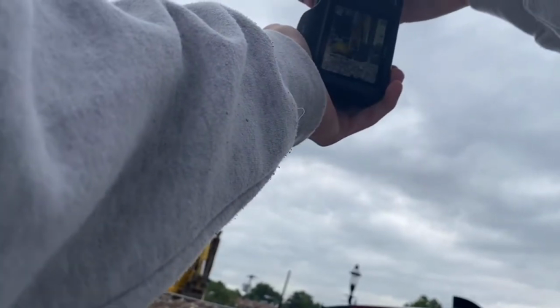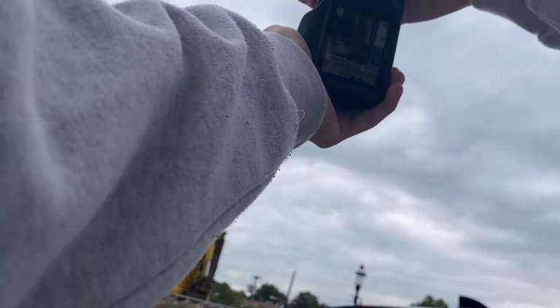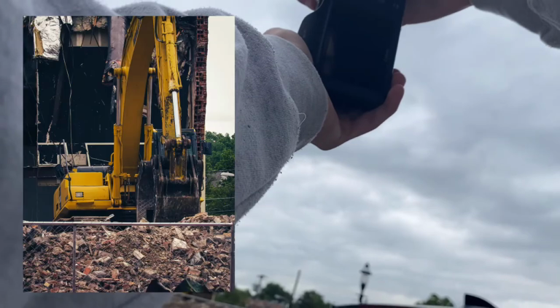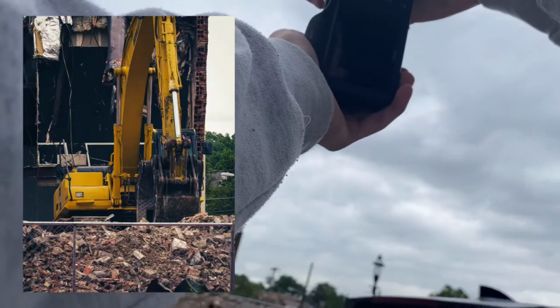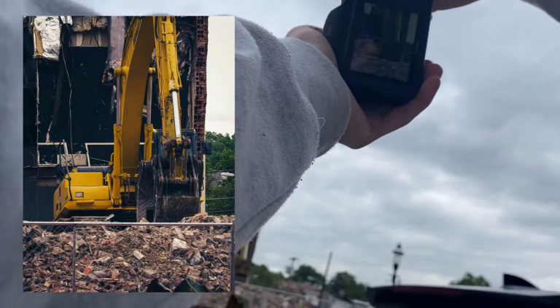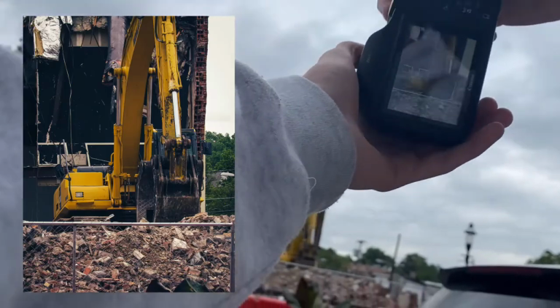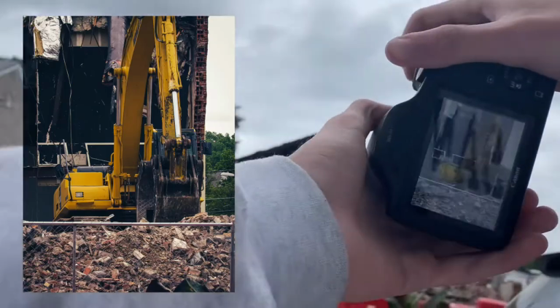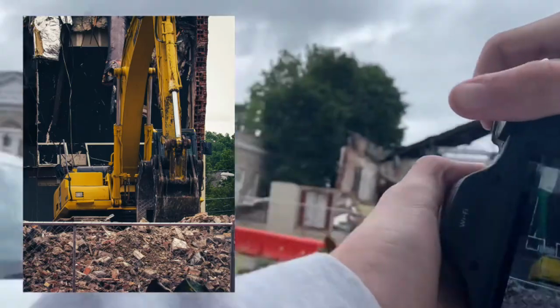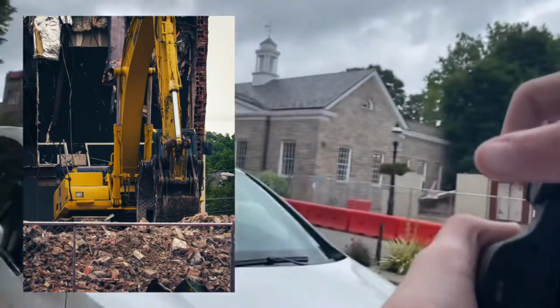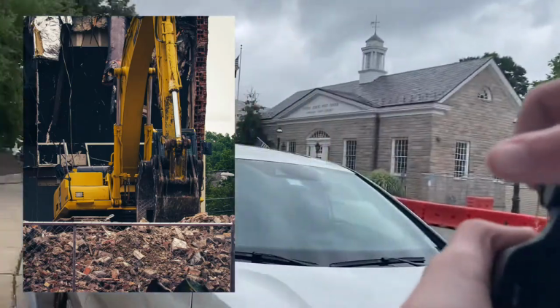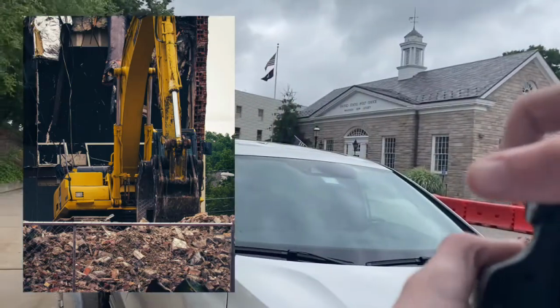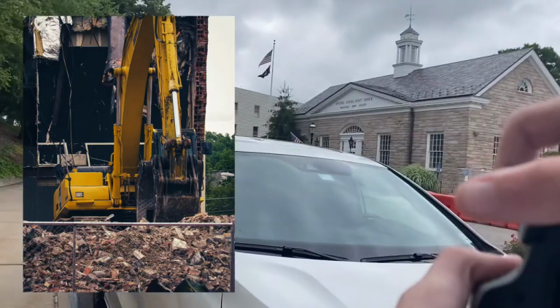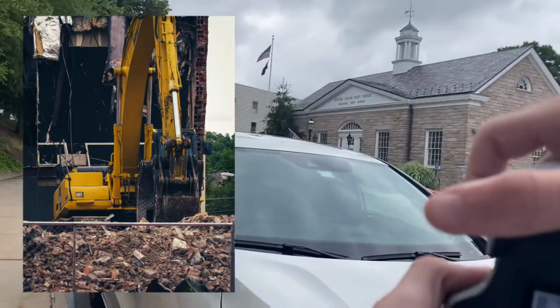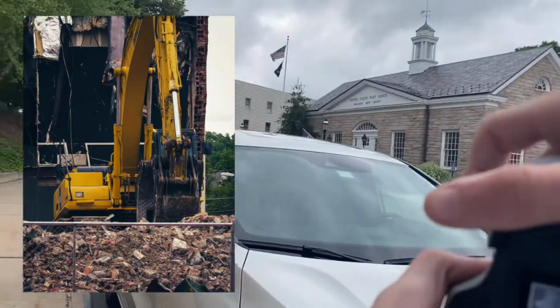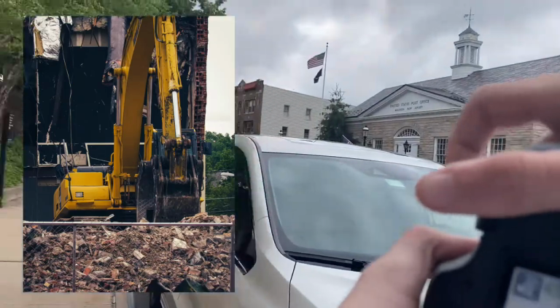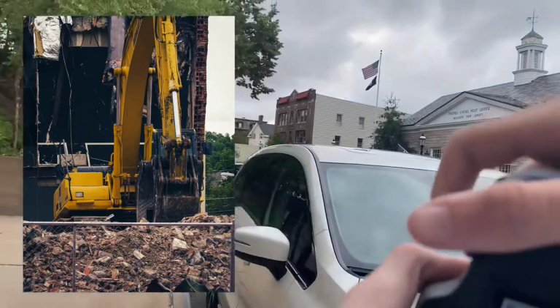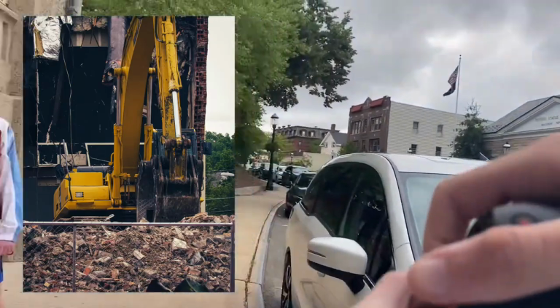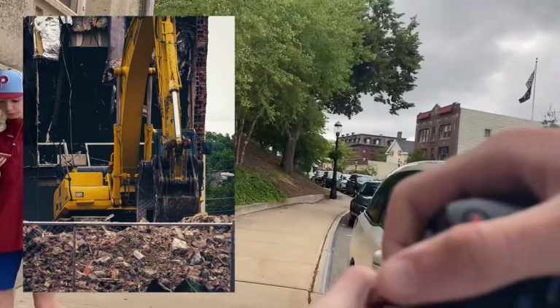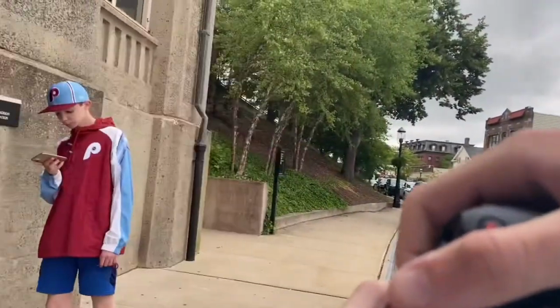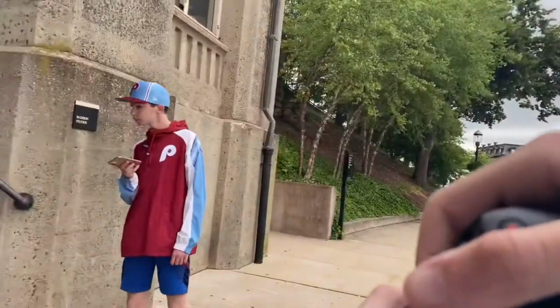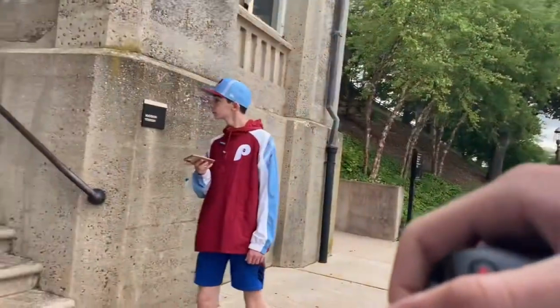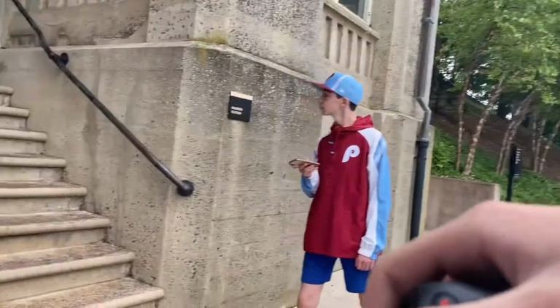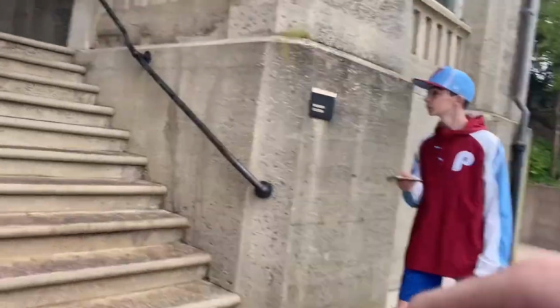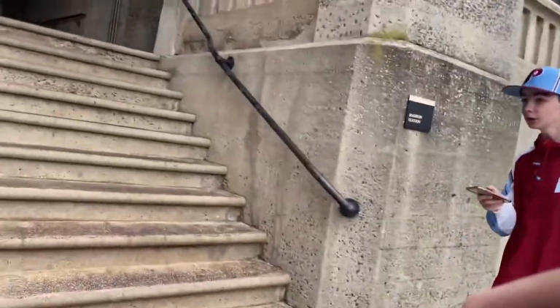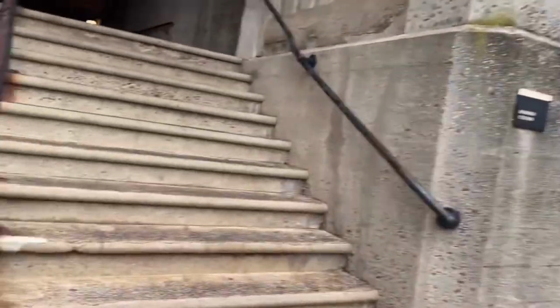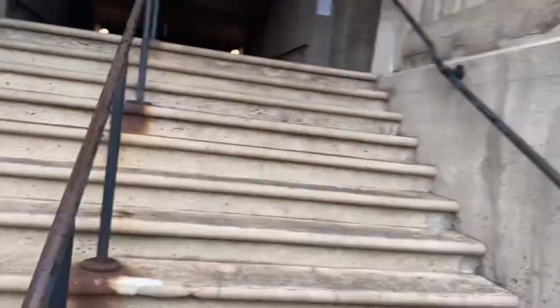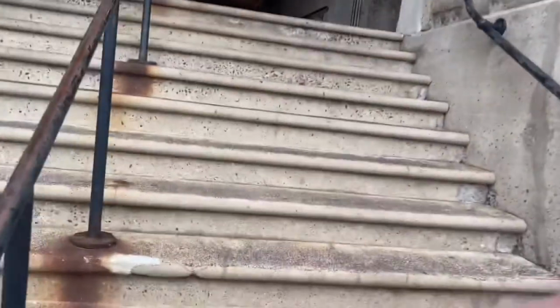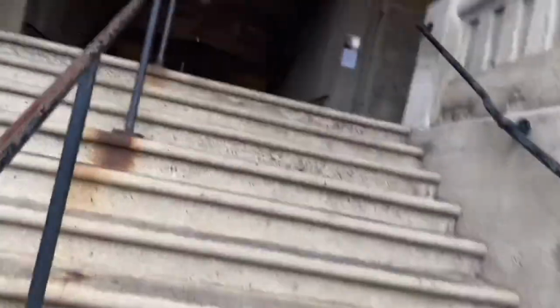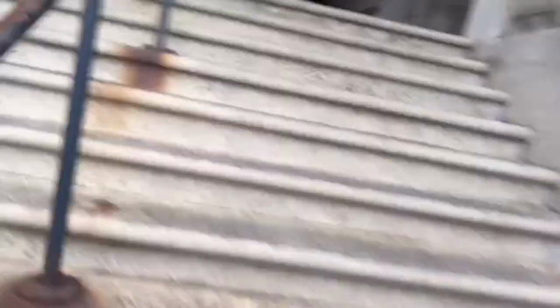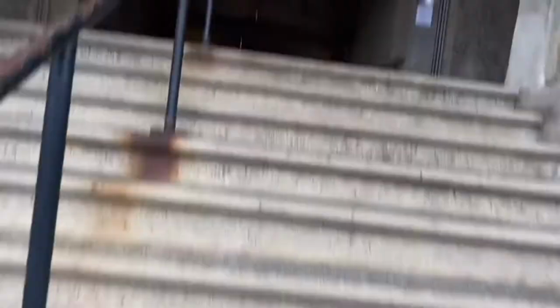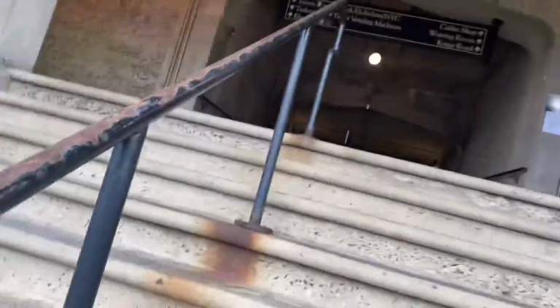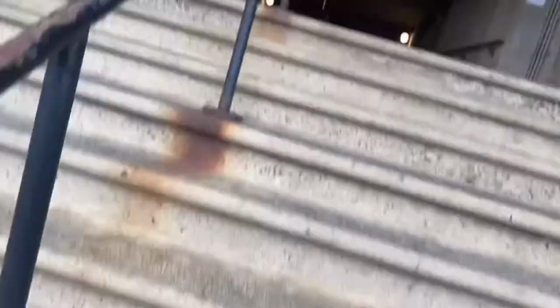Oh yeah, can you get a thumbnail? Oh that, yes — that would be kind of funny. Yeah okay, I'm gonna run over there.